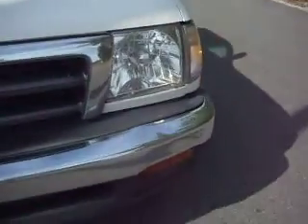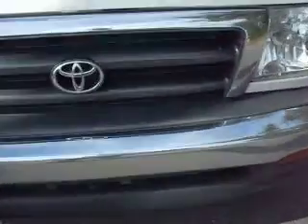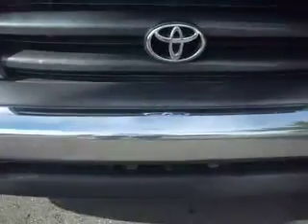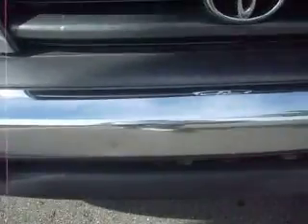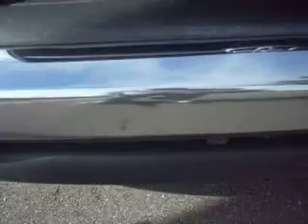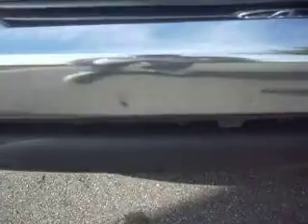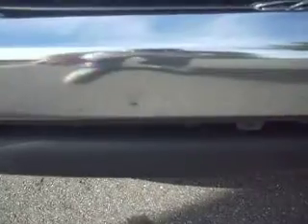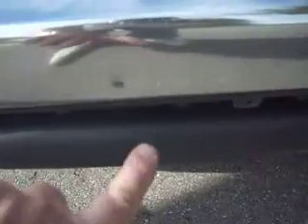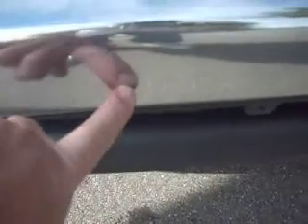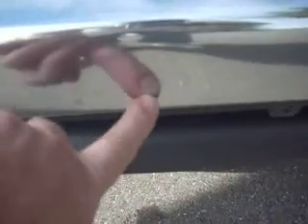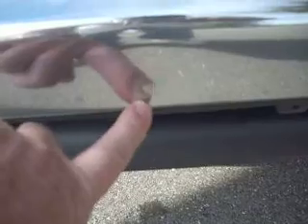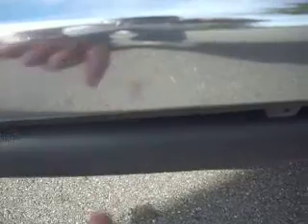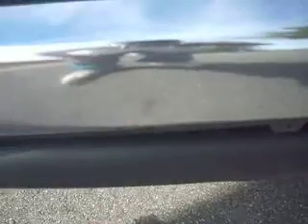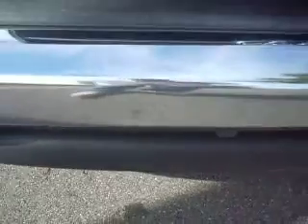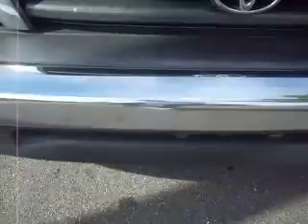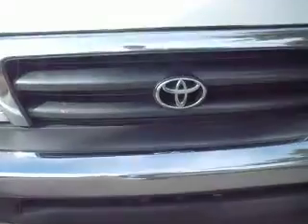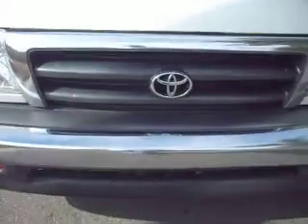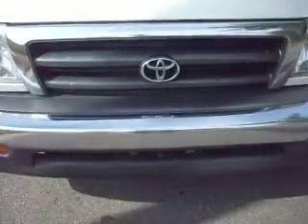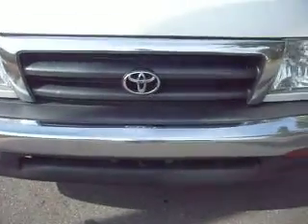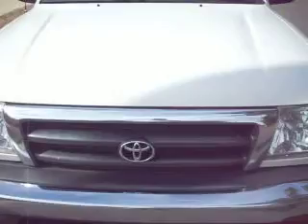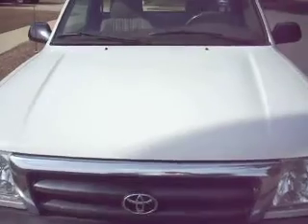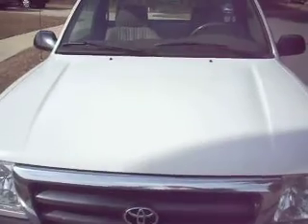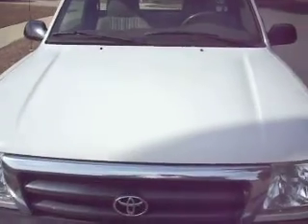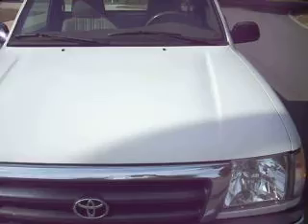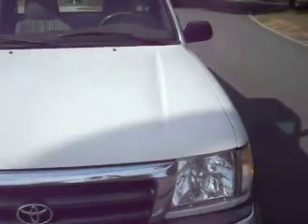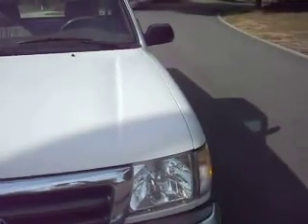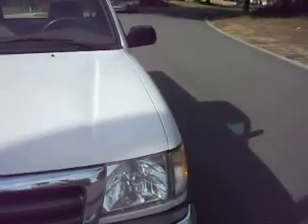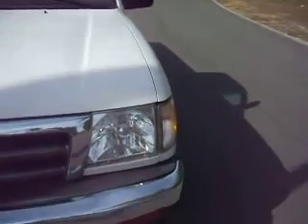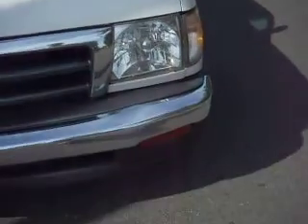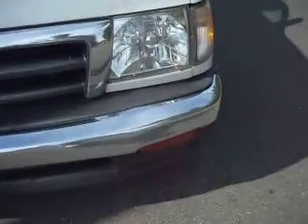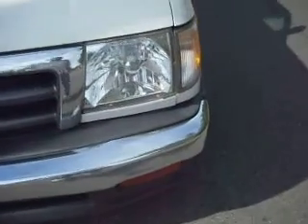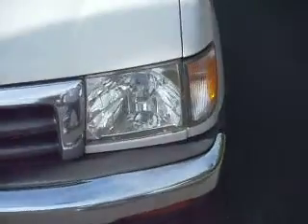Okay, along the front there is a tiny little ding in the front bumper. I don't know what that's from. Other than that, that's it. No other dings in the whole car.